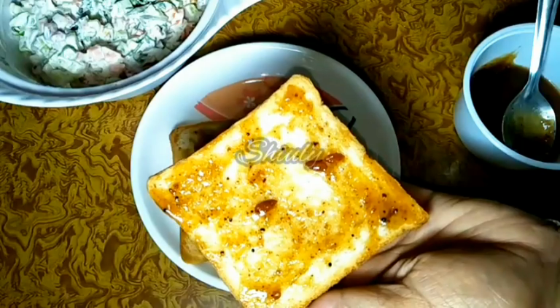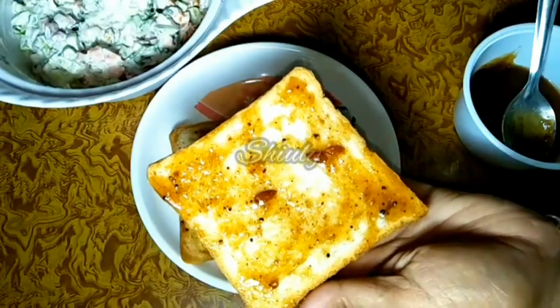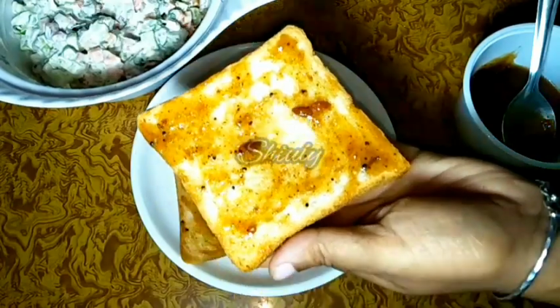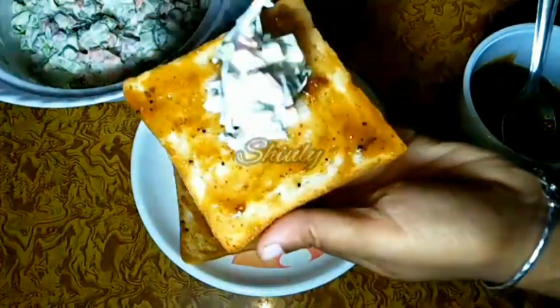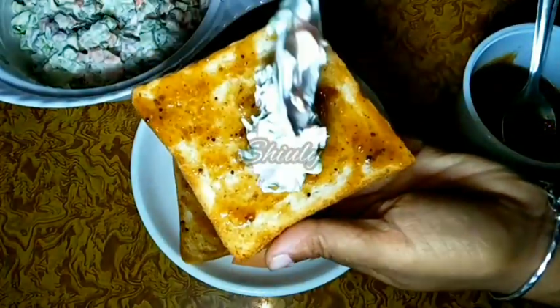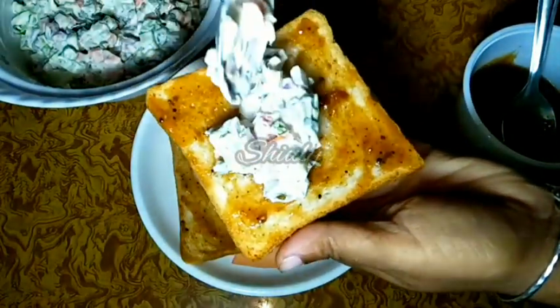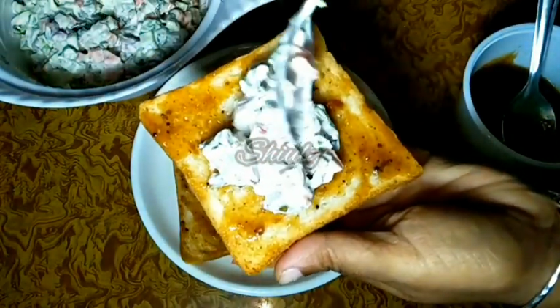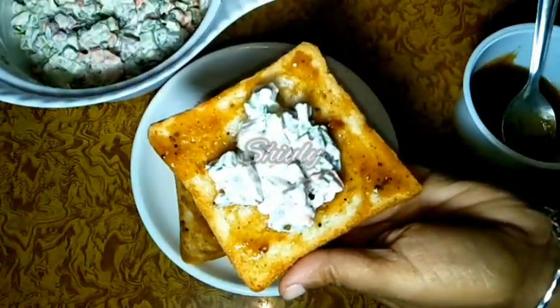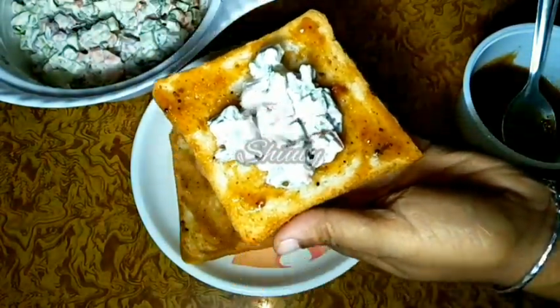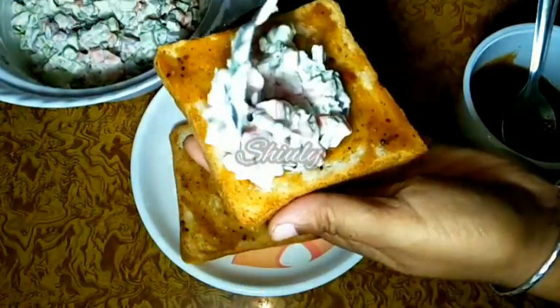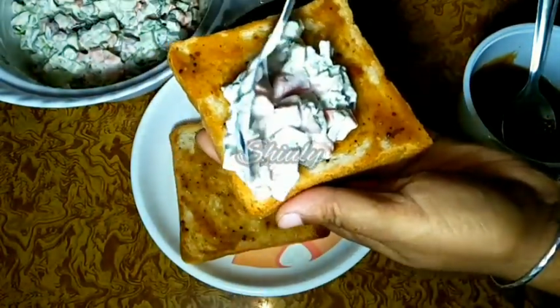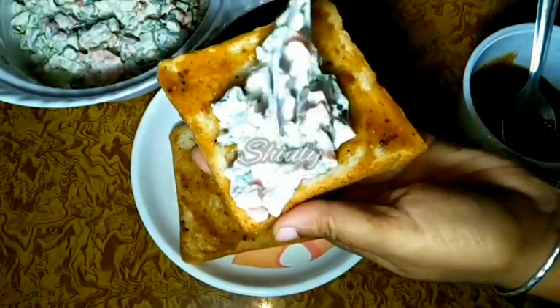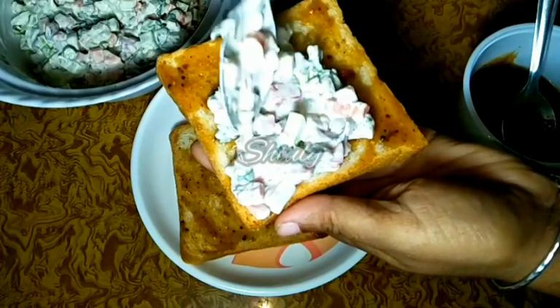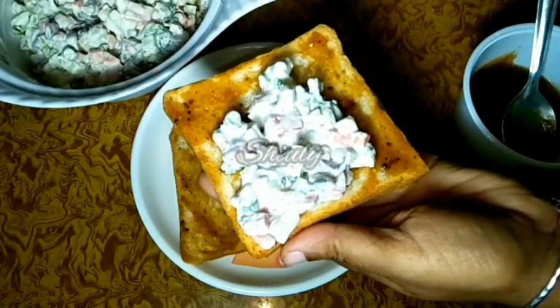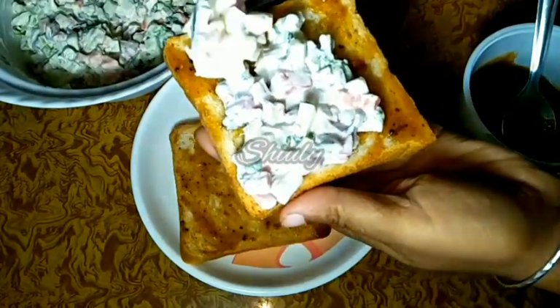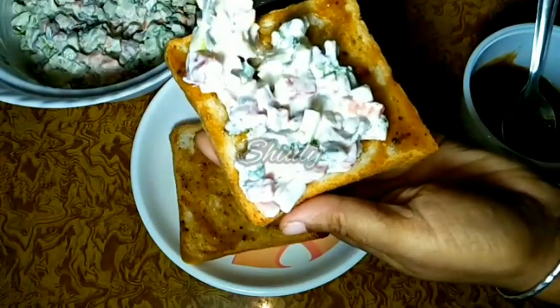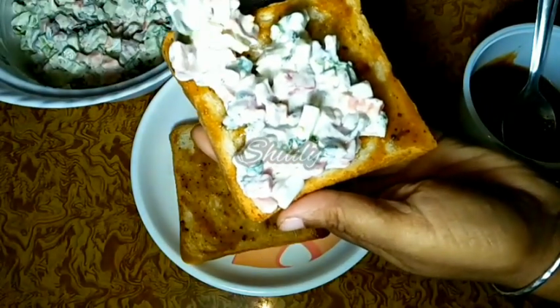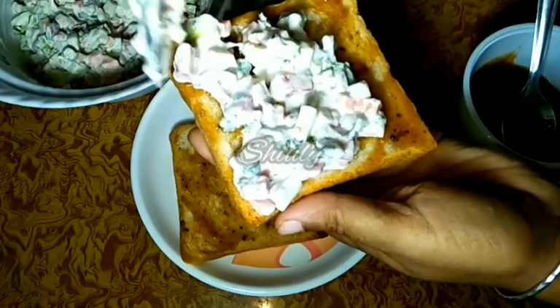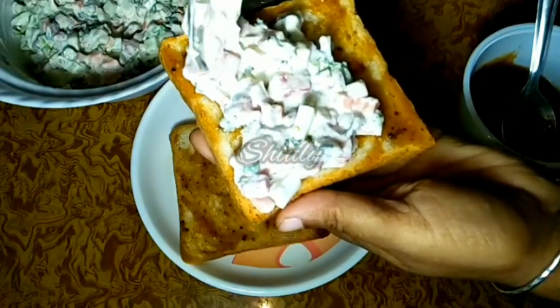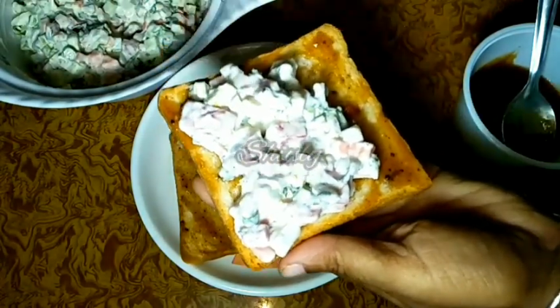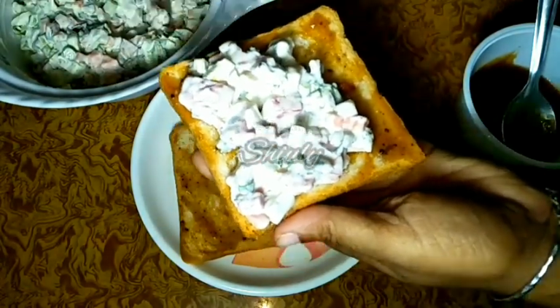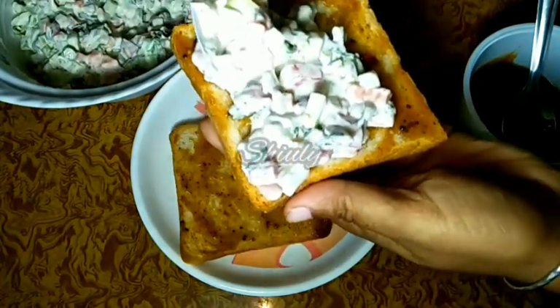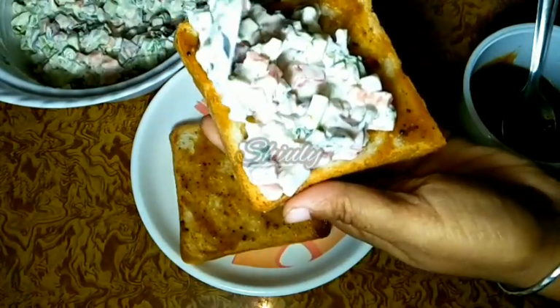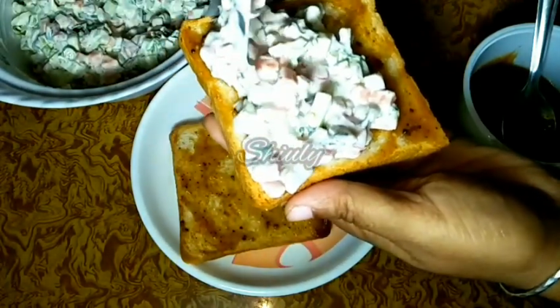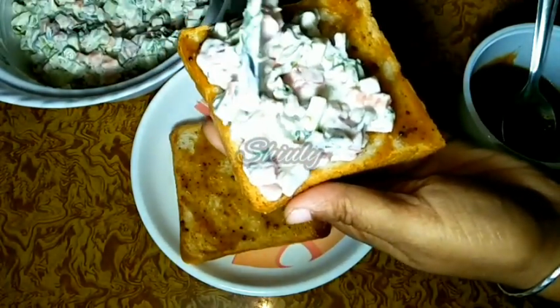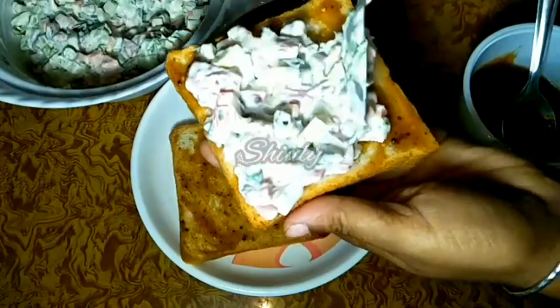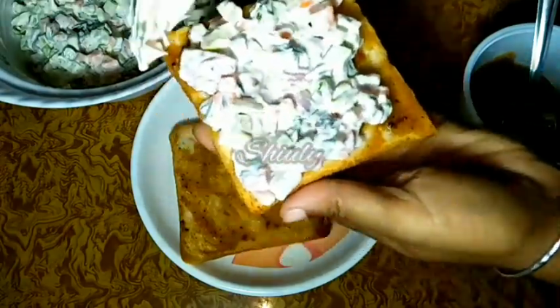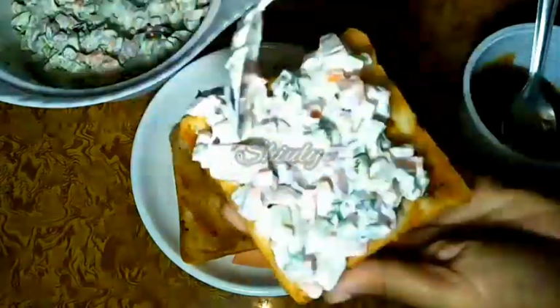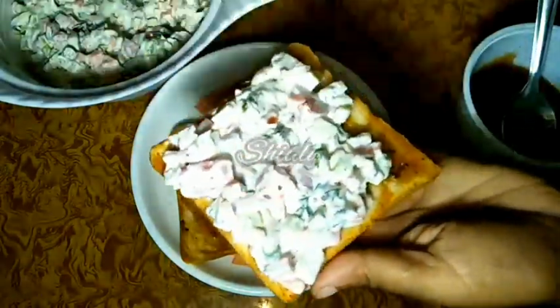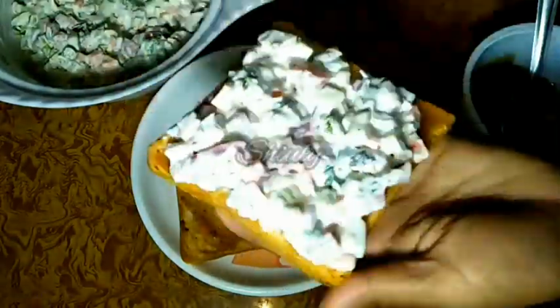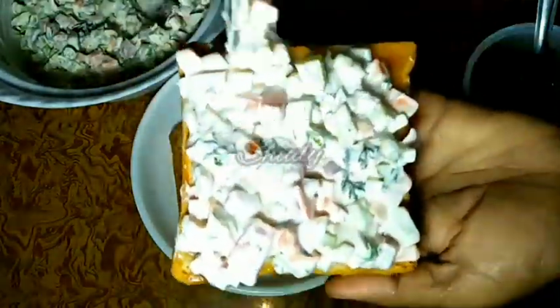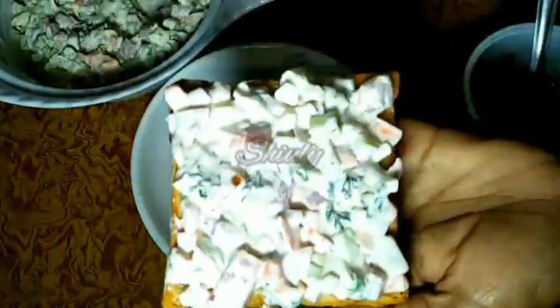Hello guys, here is Shiuli and welcome to my kitchen. Today I am going to show you how to make a vegetable mayo sandwich. It's a very easy and quick recipe and it's very delicious to eat, so let's see the recipe.